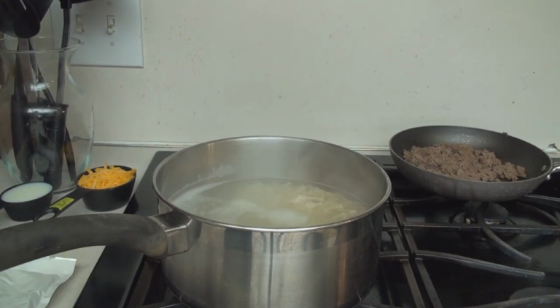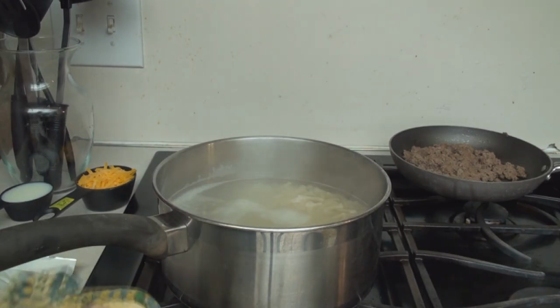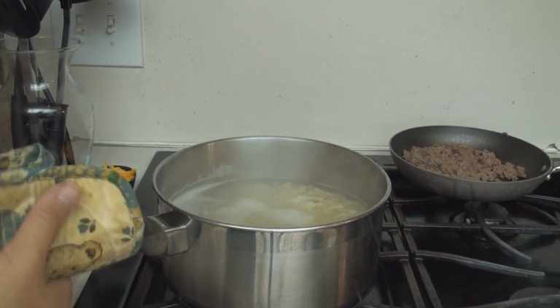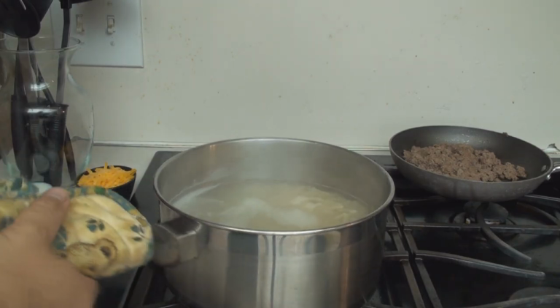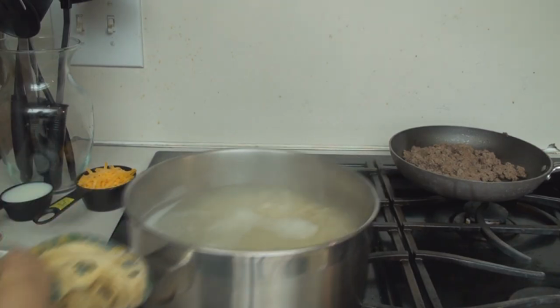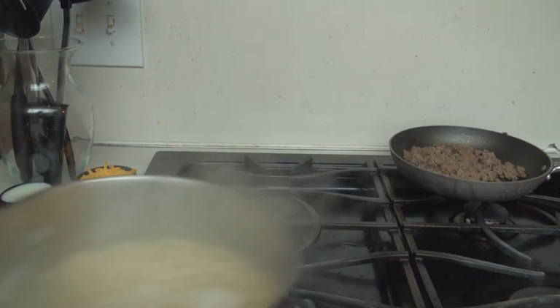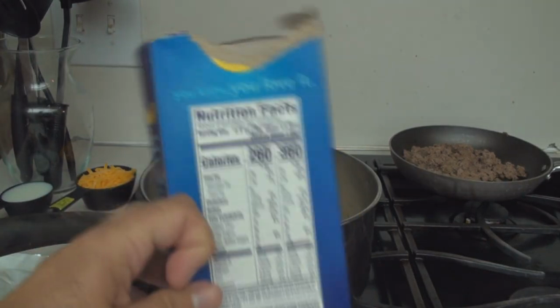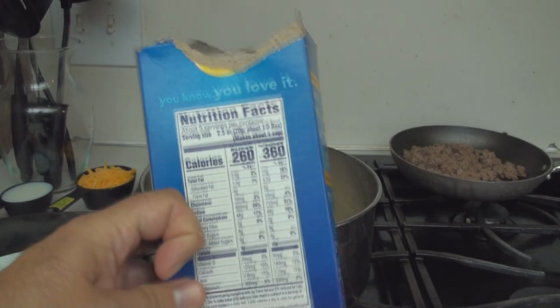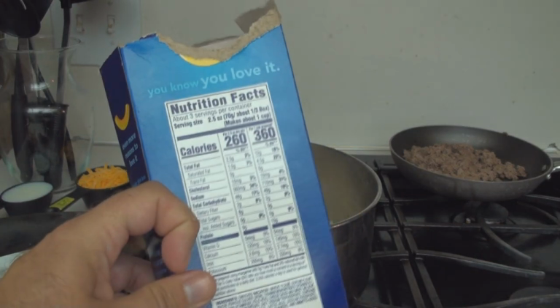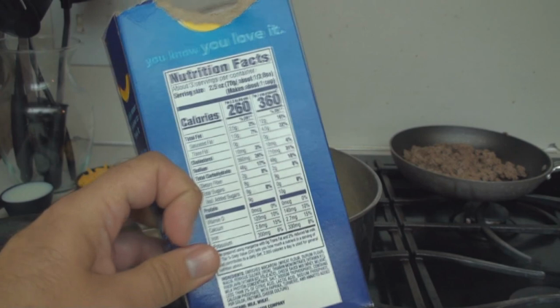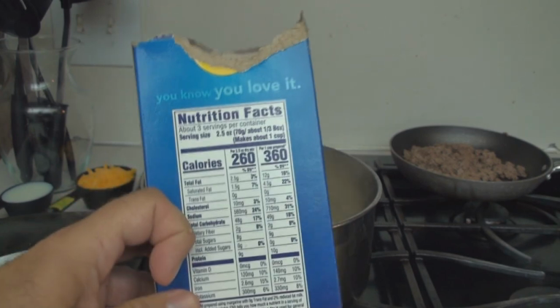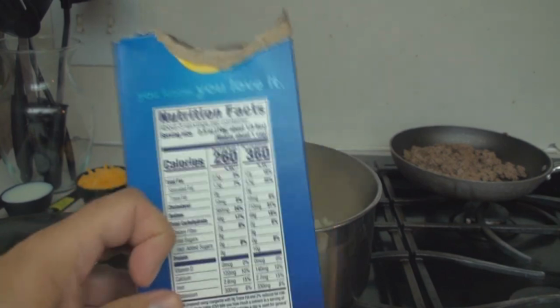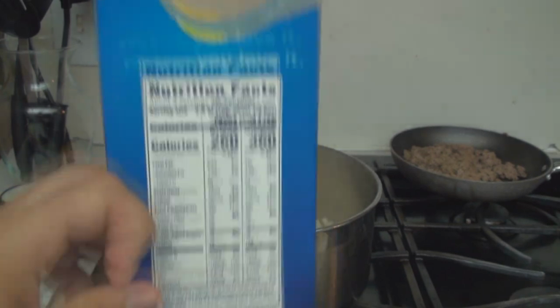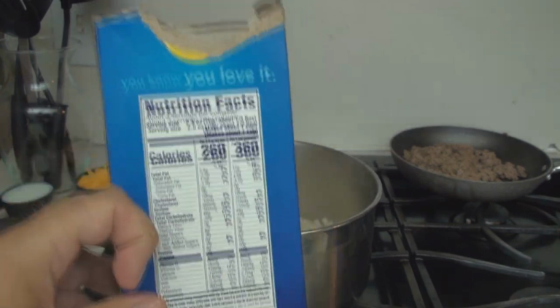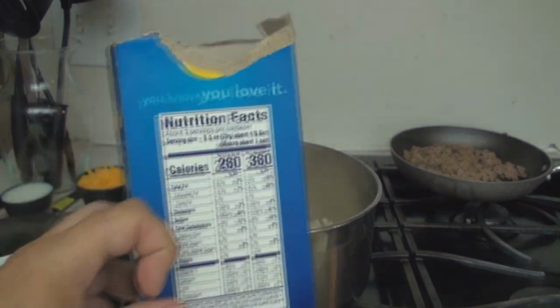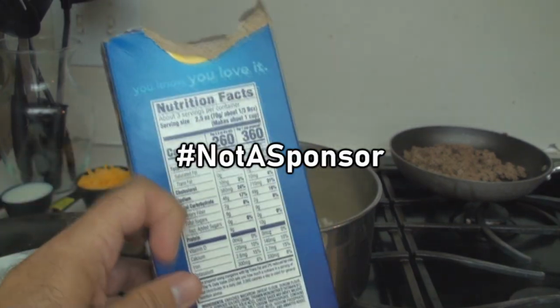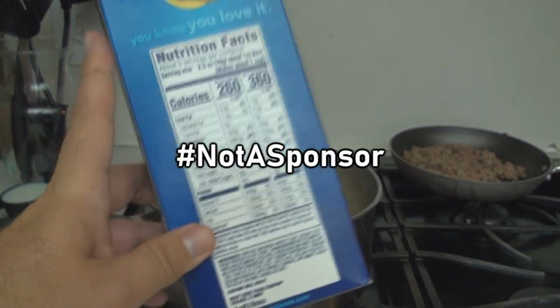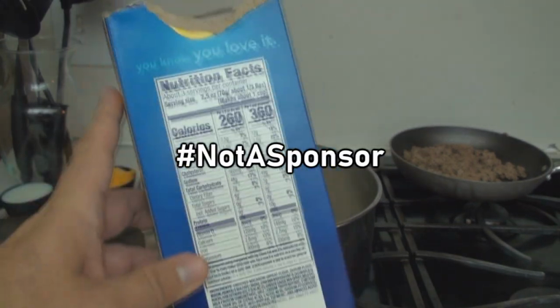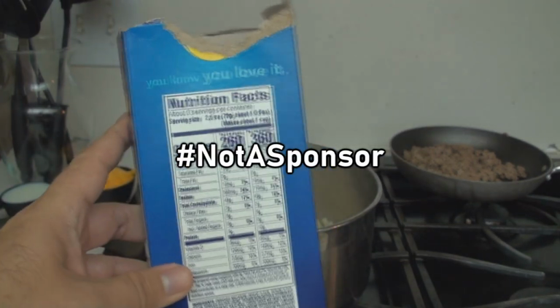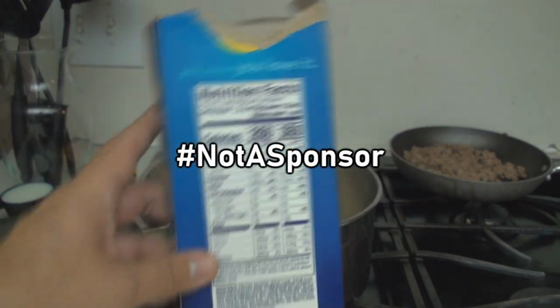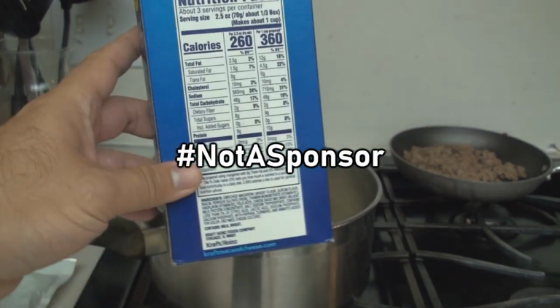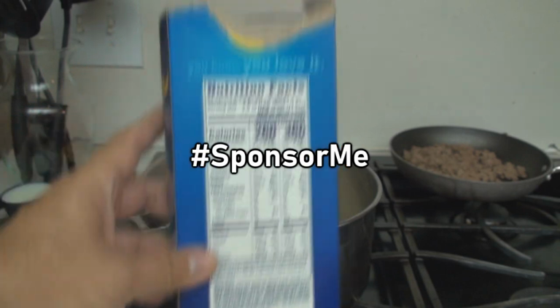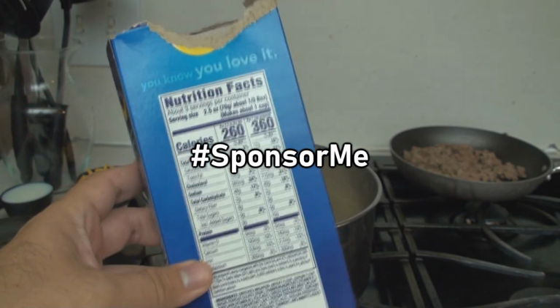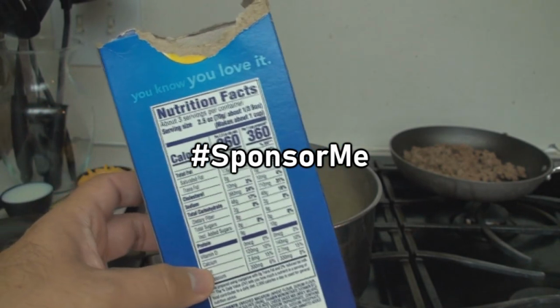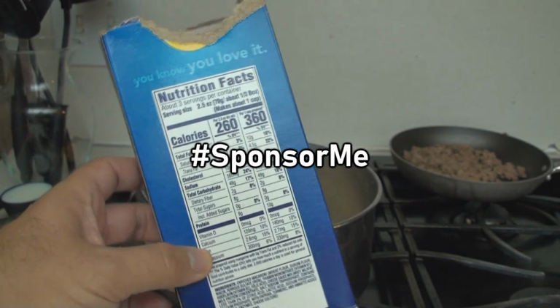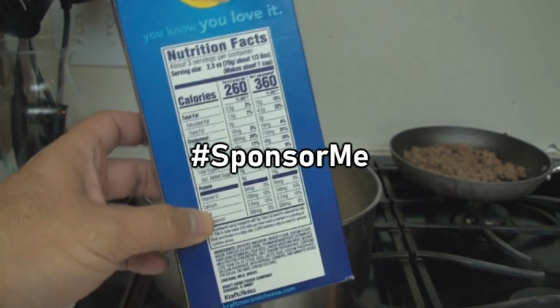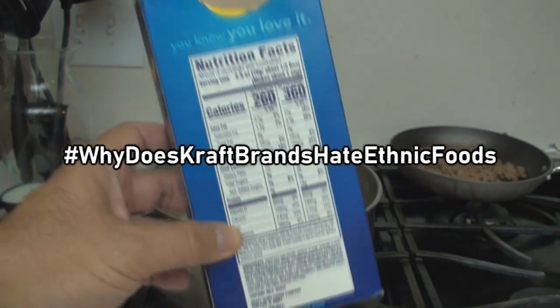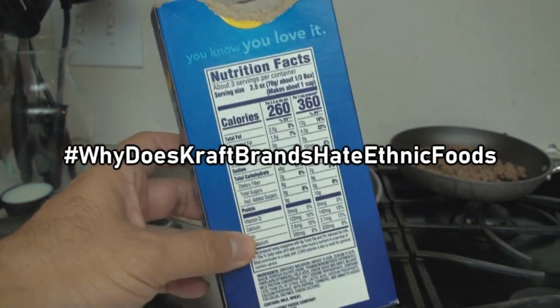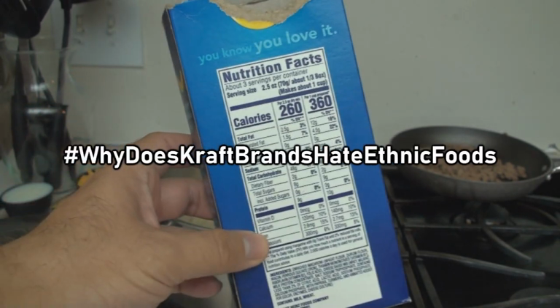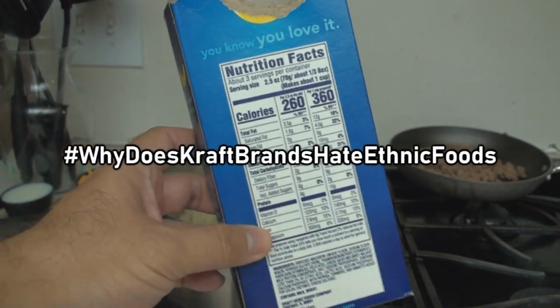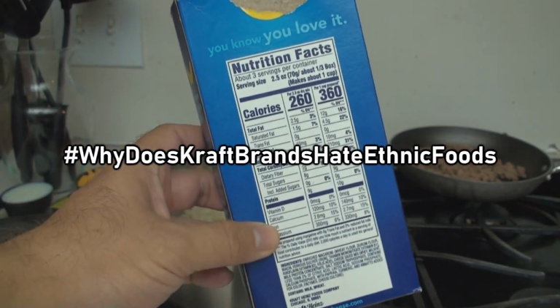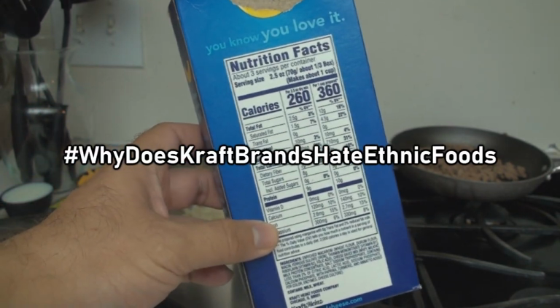Macaroni is done. Heat is off. Time to drain it. Following the instructions on not-a-sponsor macaroni and cheese. Hashtag not a sponsor. Hashtag sponsor me. Hashtag why does Kraft brand hate ethnic foods?